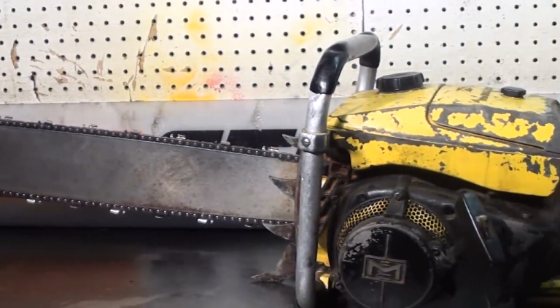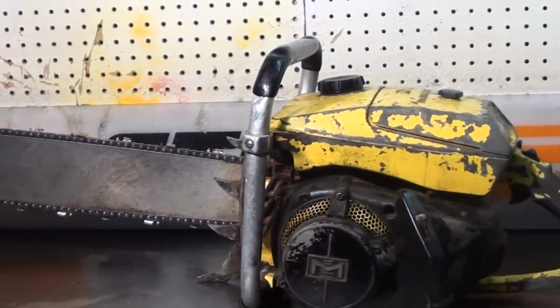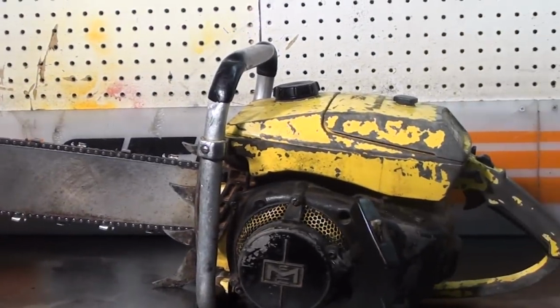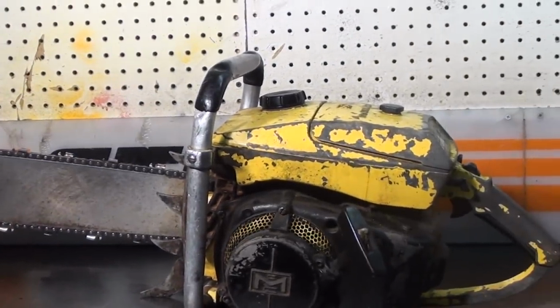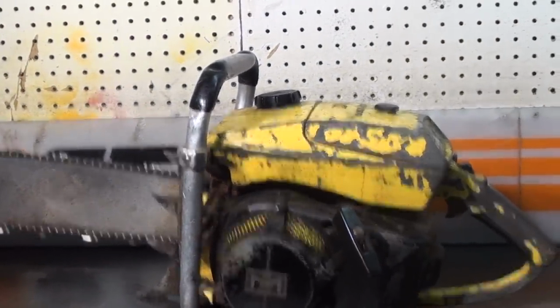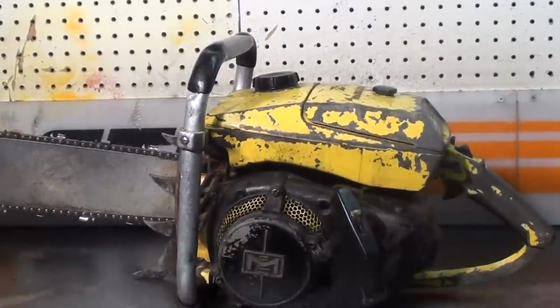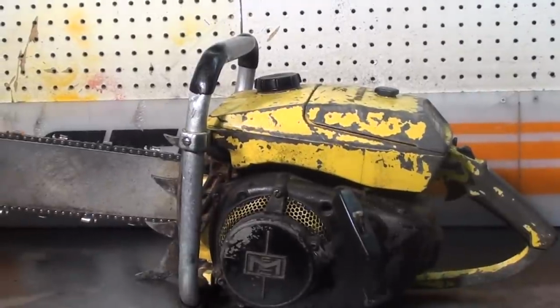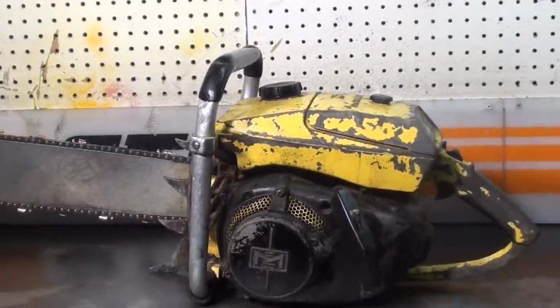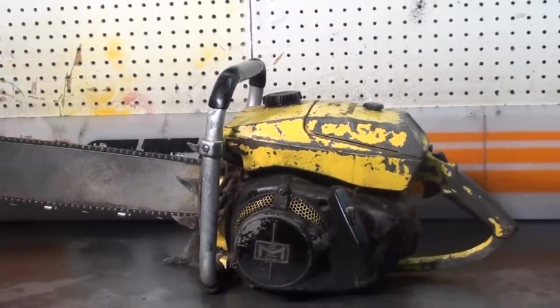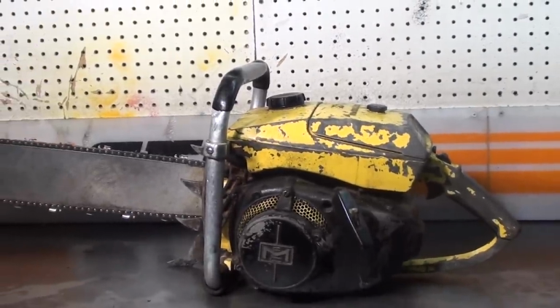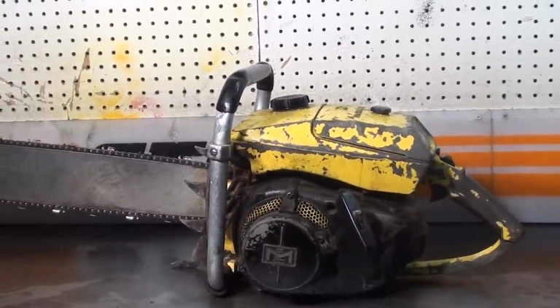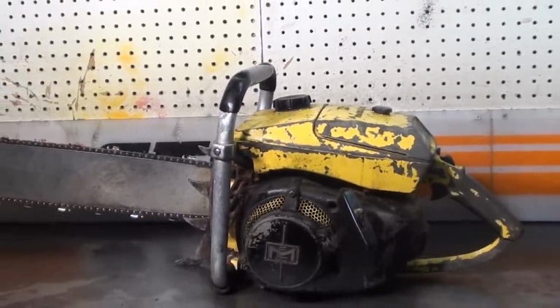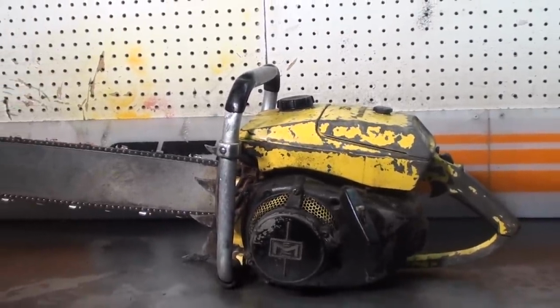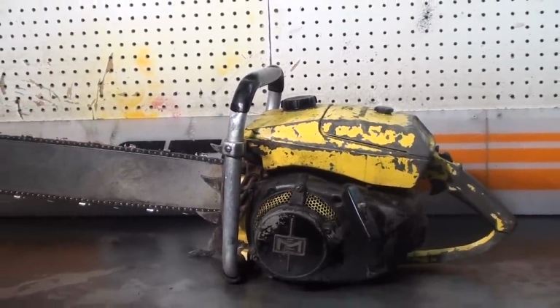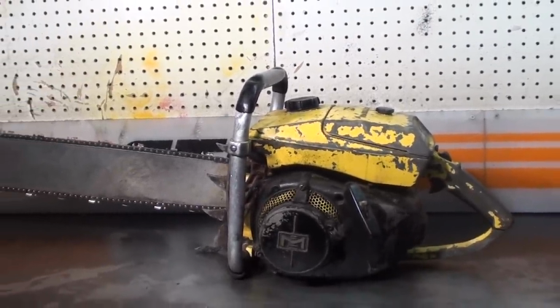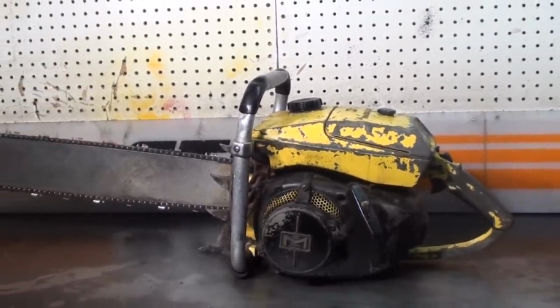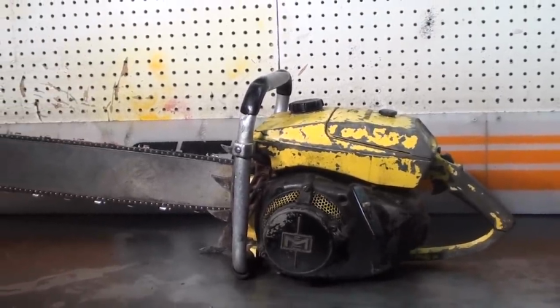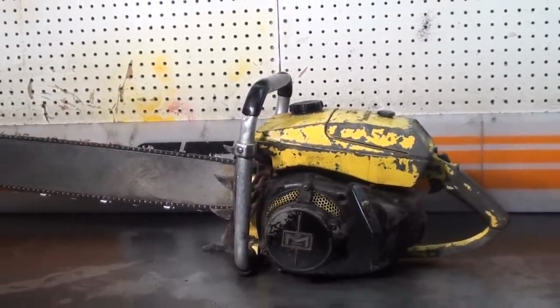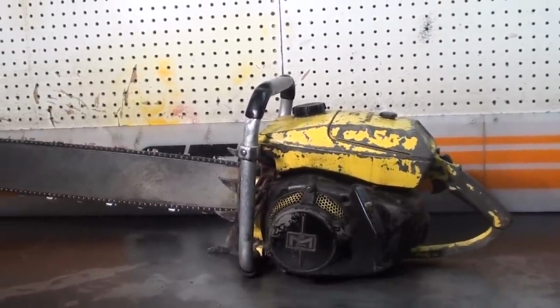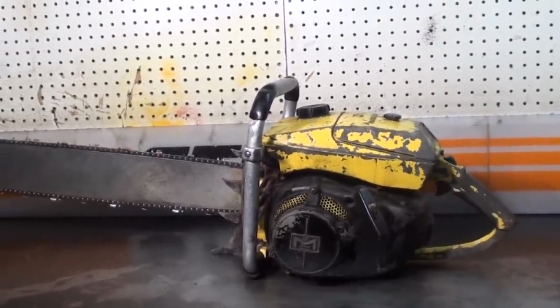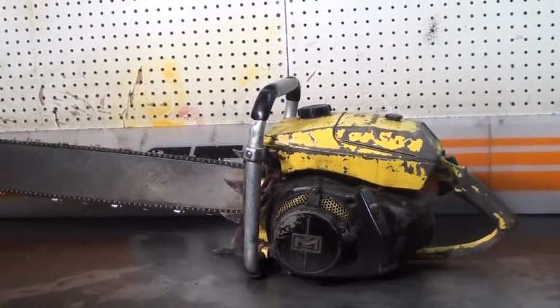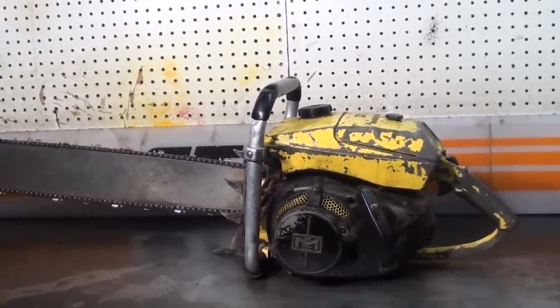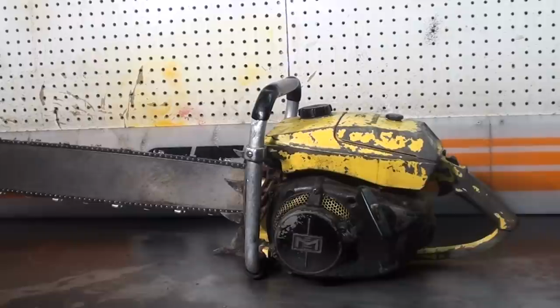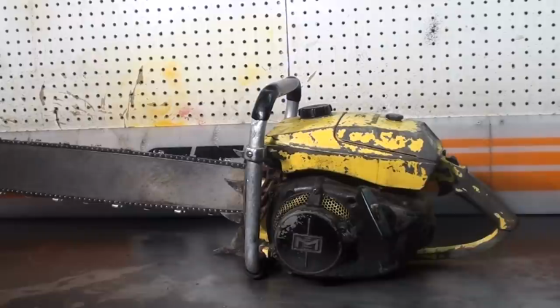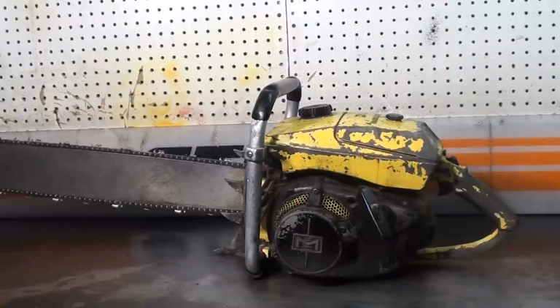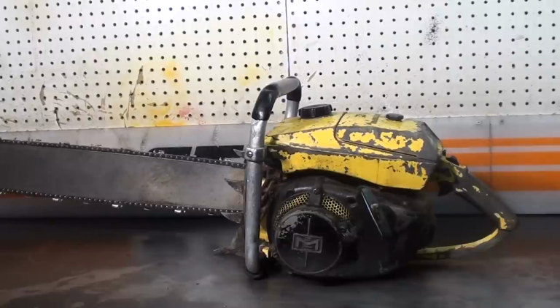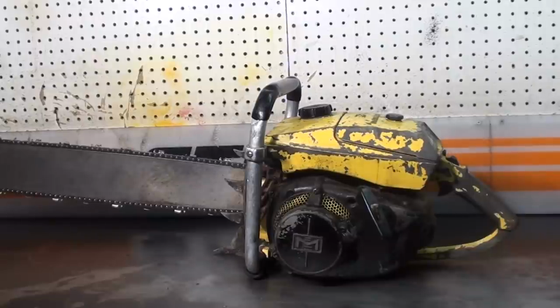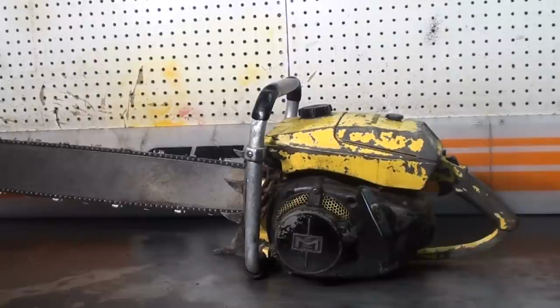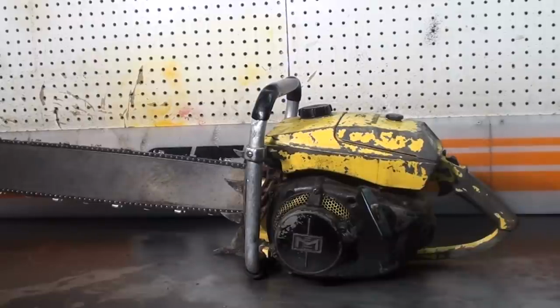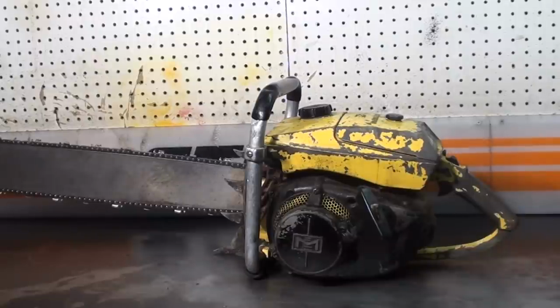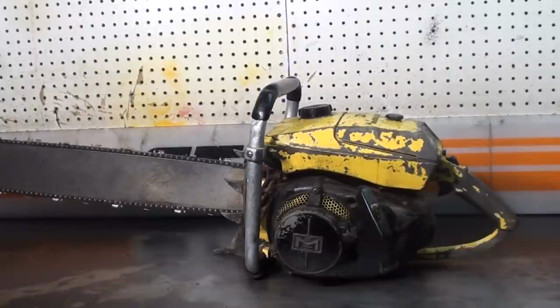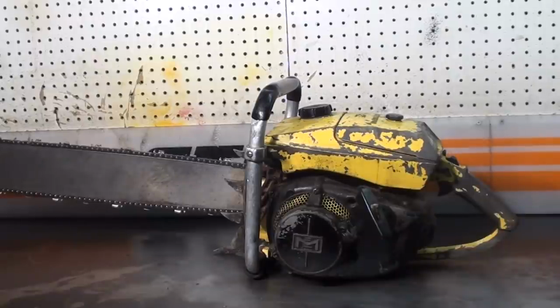Now we'll take a close-up look at this one. This runs very well, just as it was found. Did remove the muffler and clean that out — it was clean and the piston looks real good. I'll show you that here in a minute.